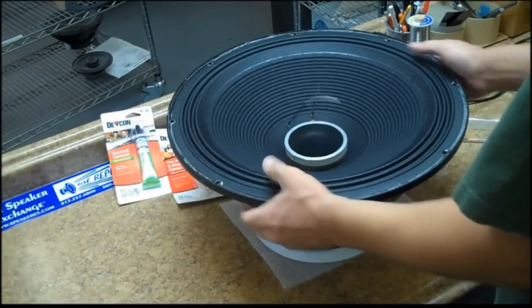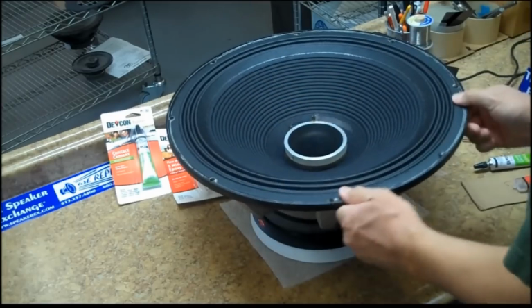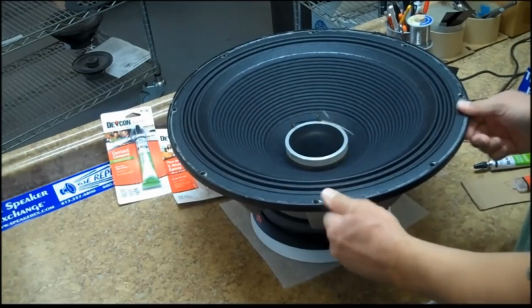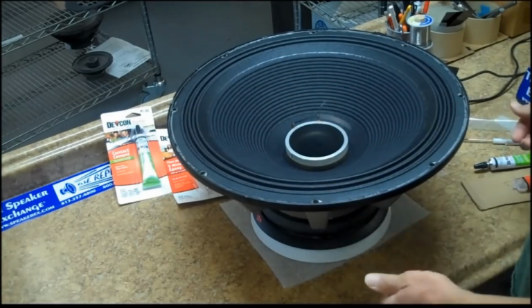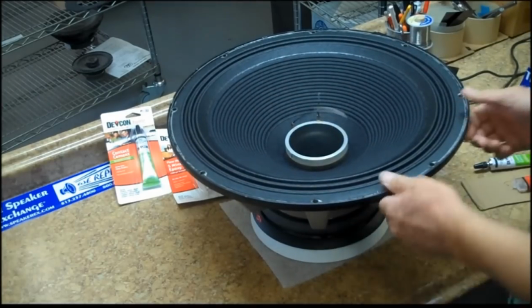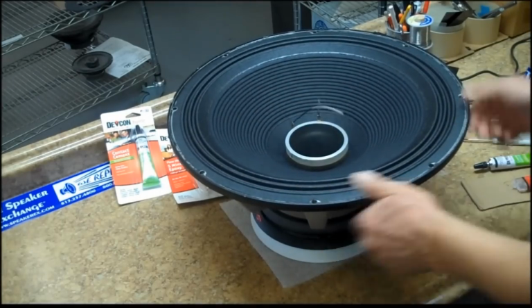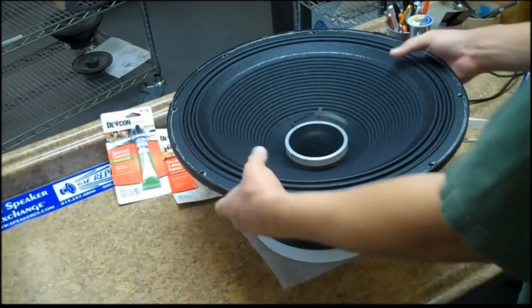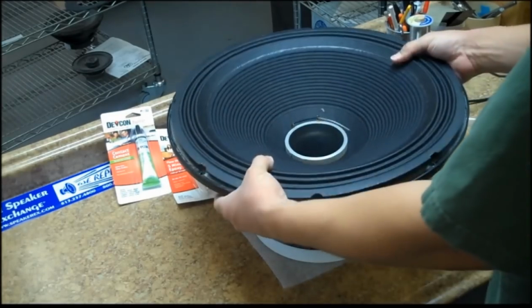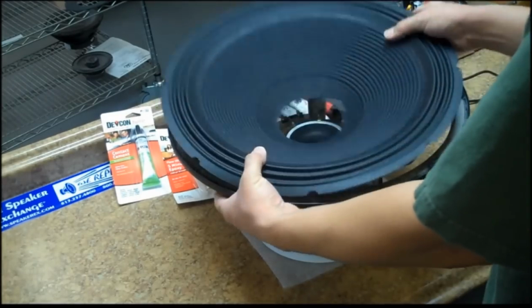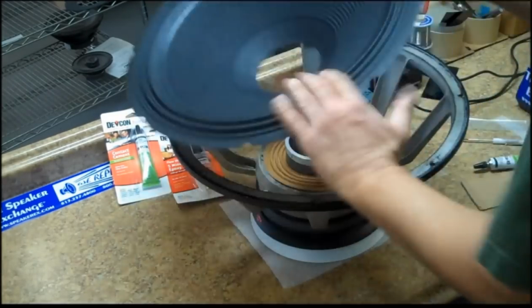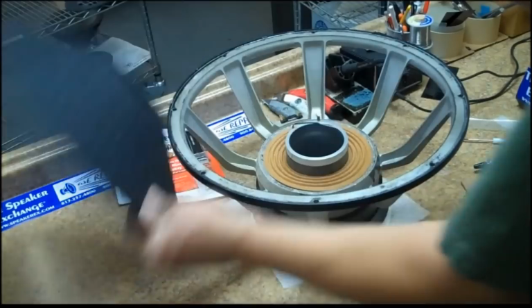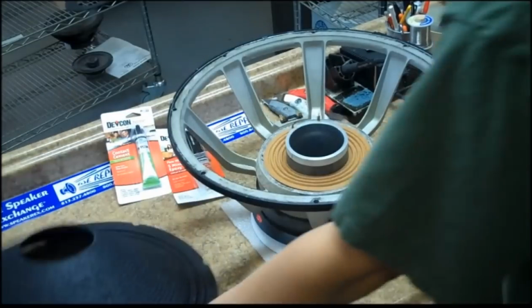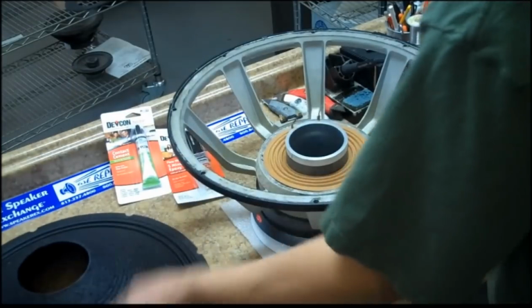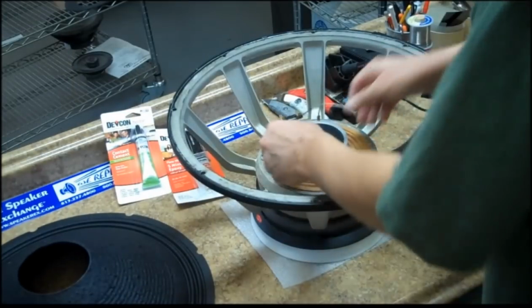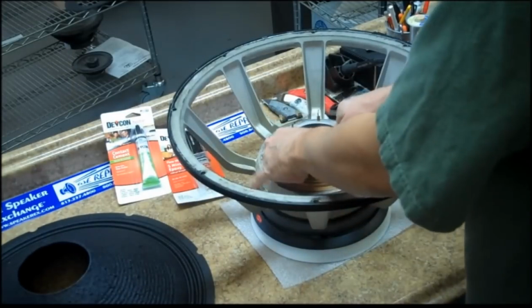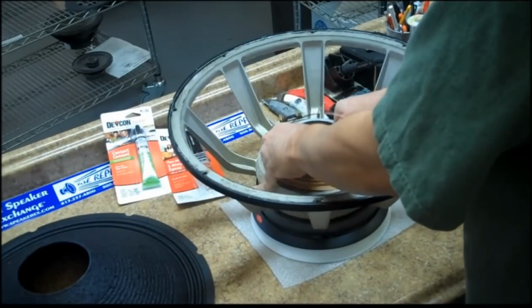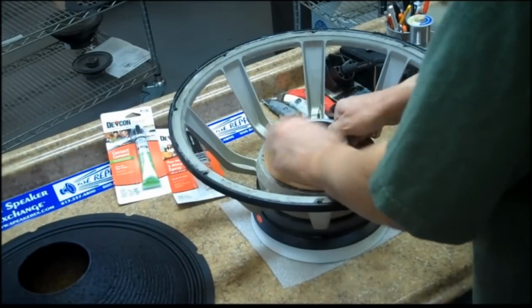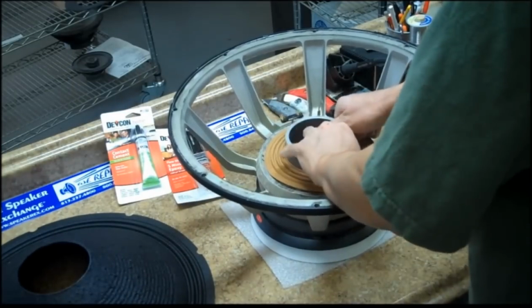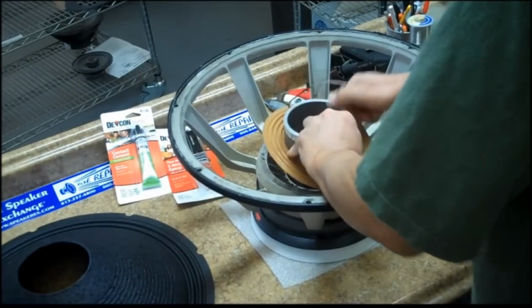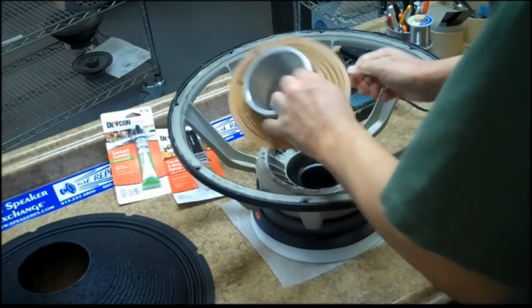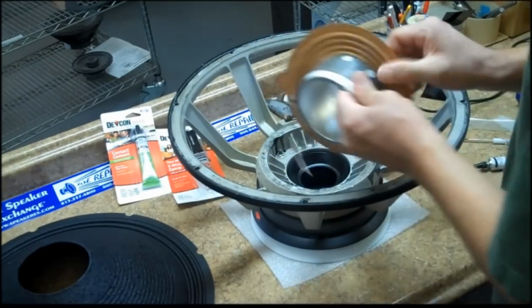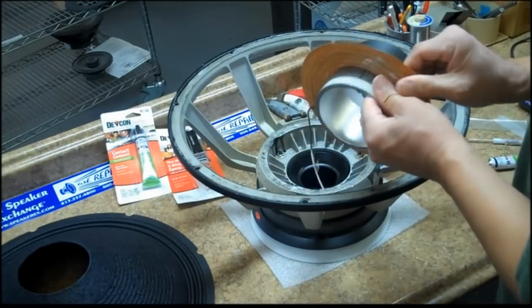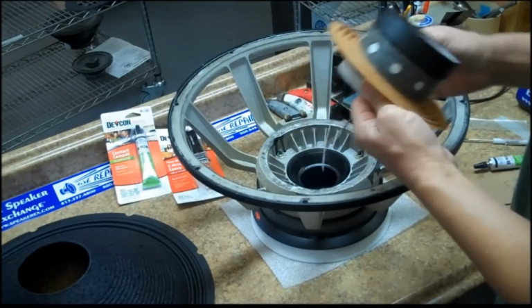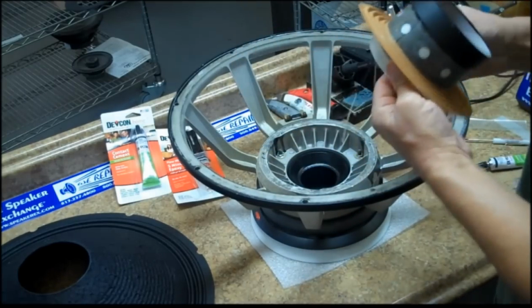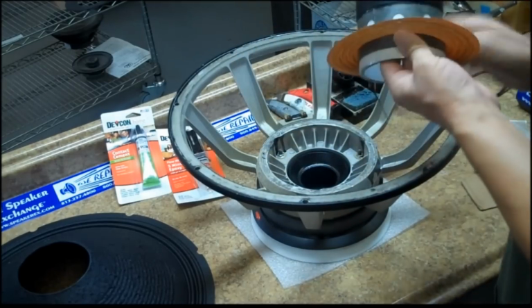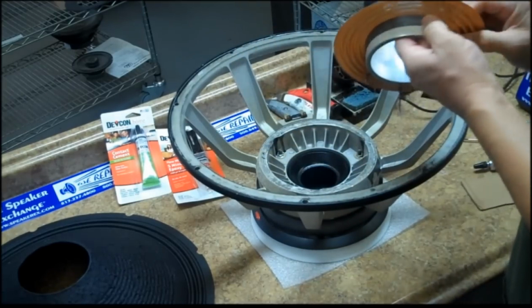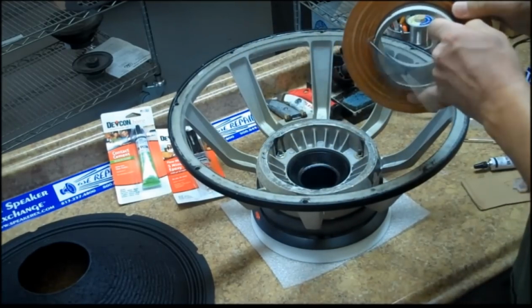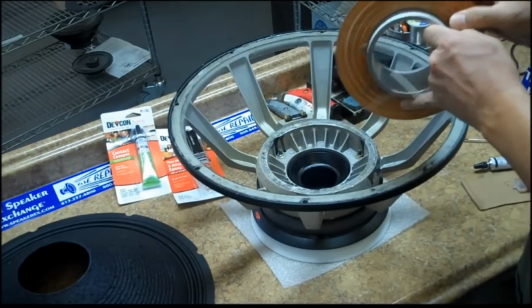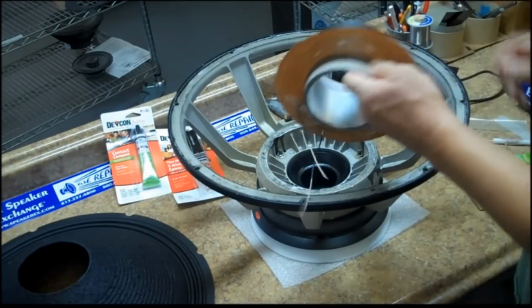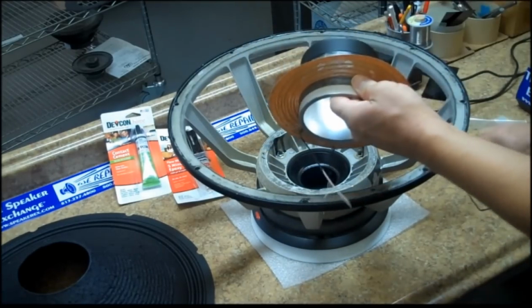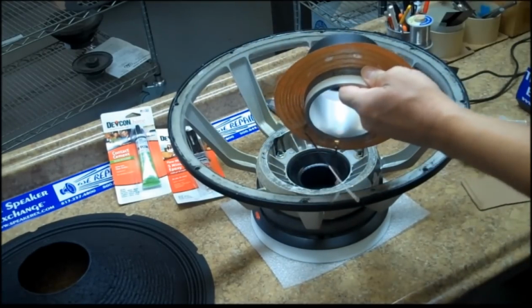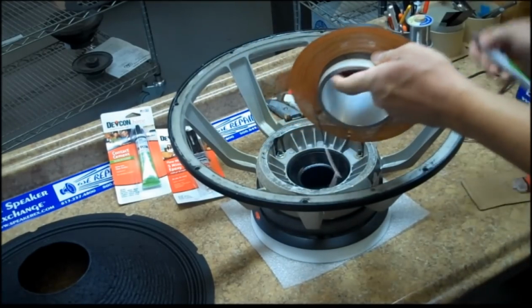Now you are ready to do the actual gluing. Remove the cone and remove the voice coil fixture and spider all in one set. Apply glue to the bottom of the spider.